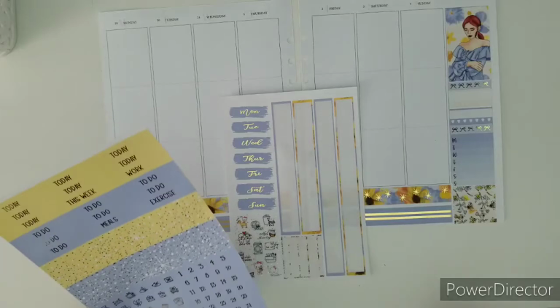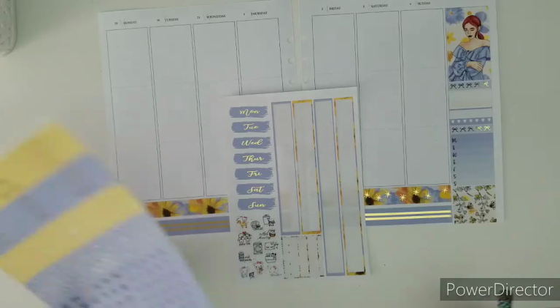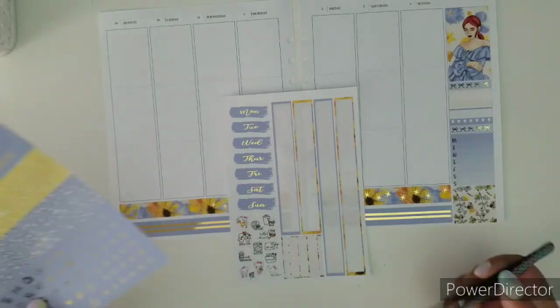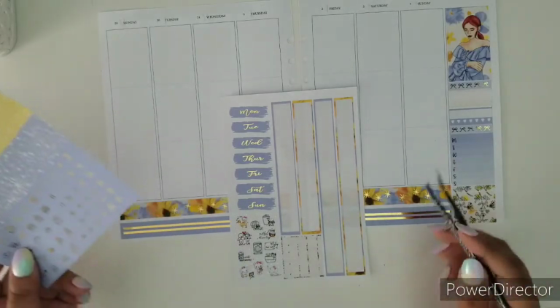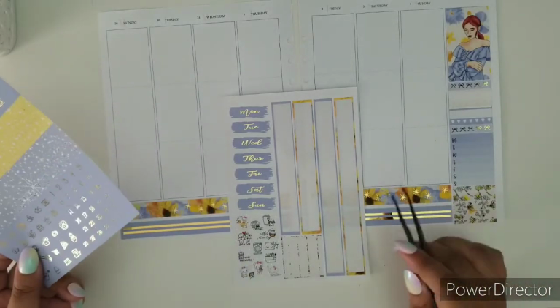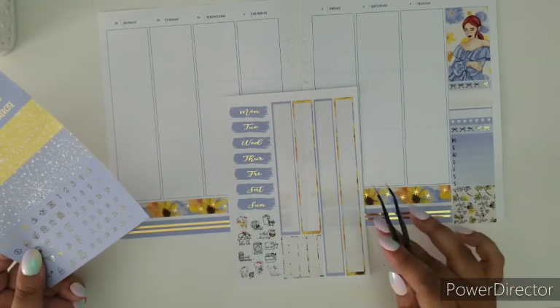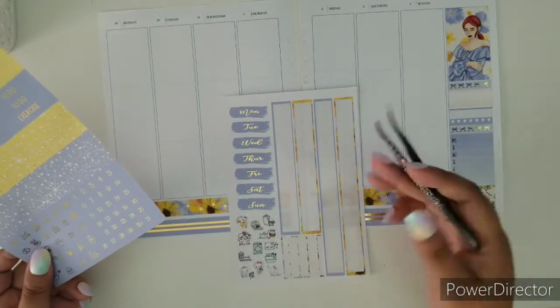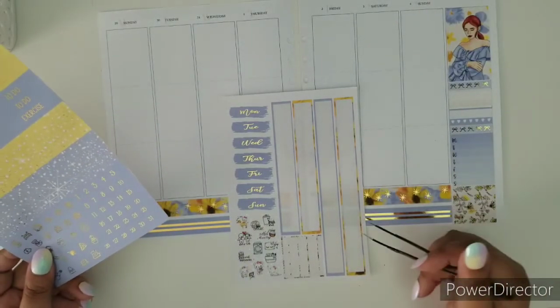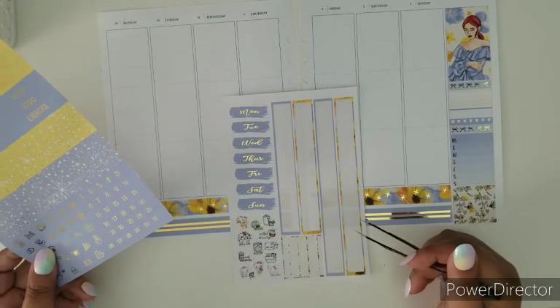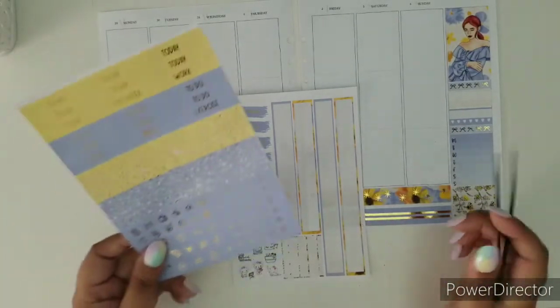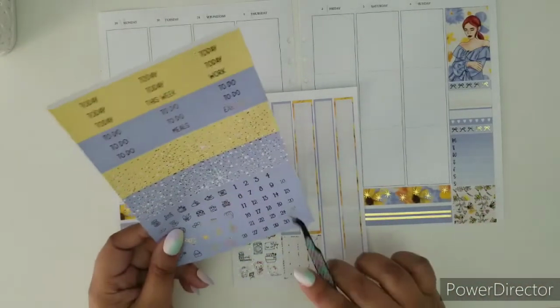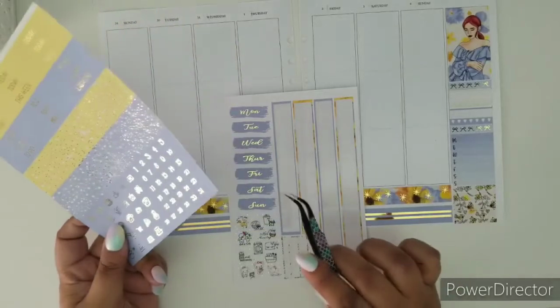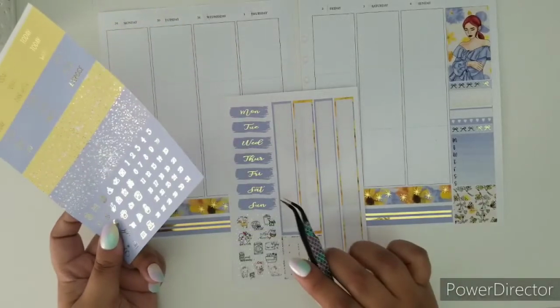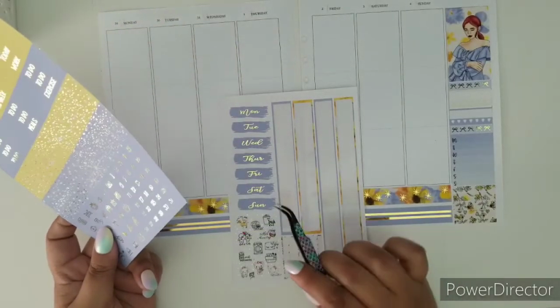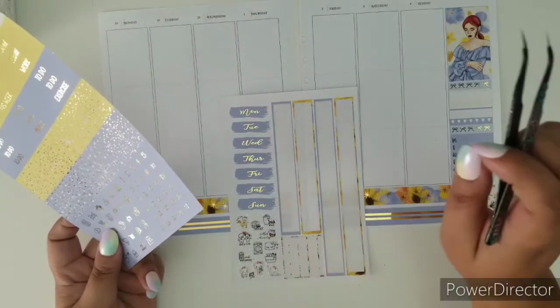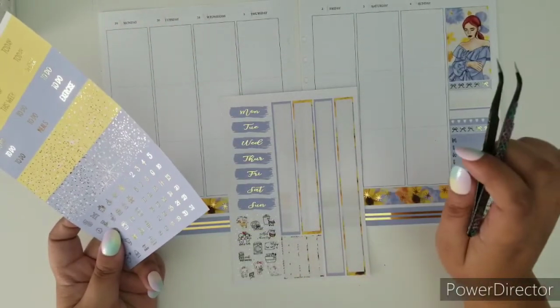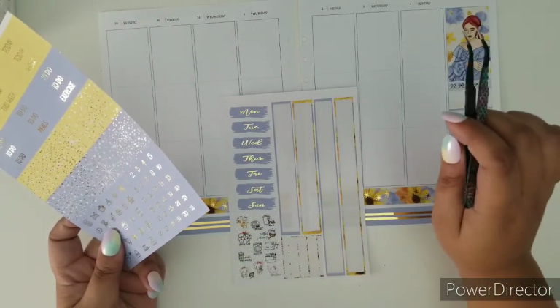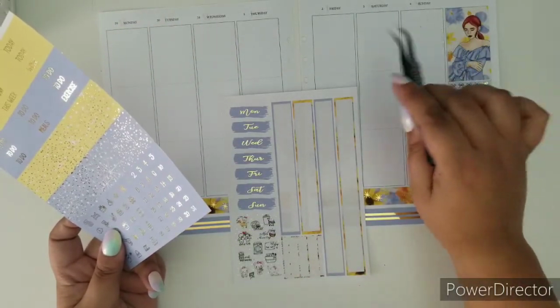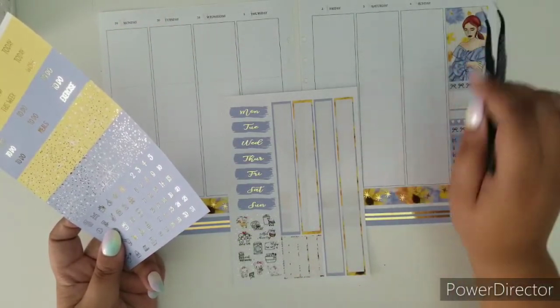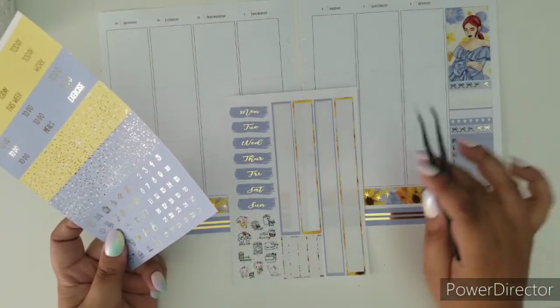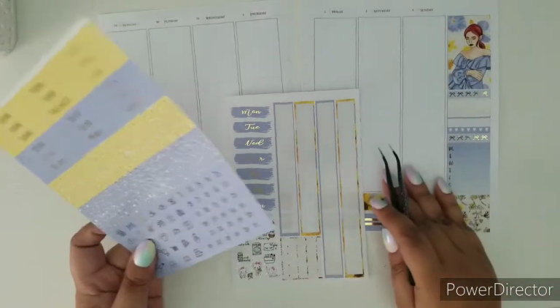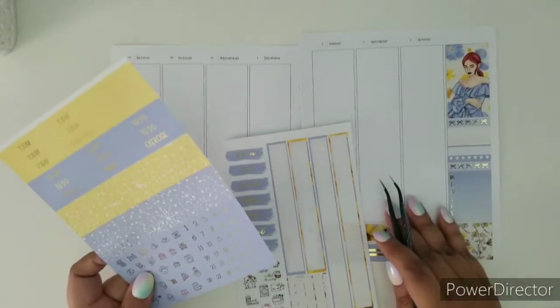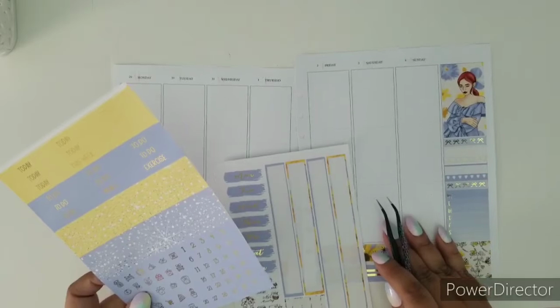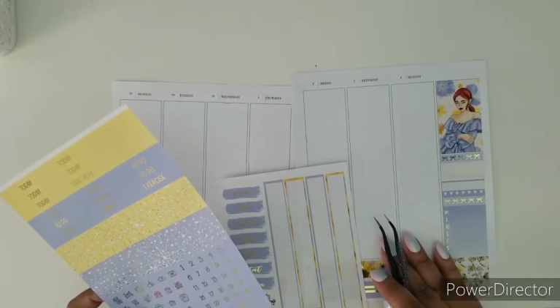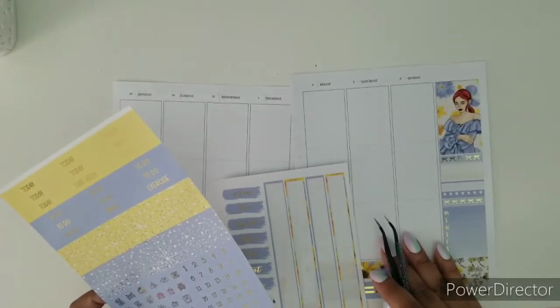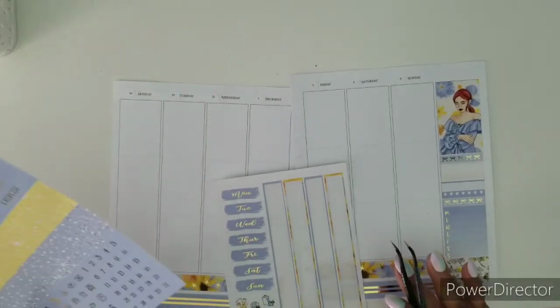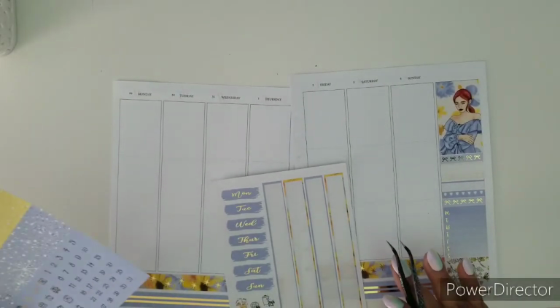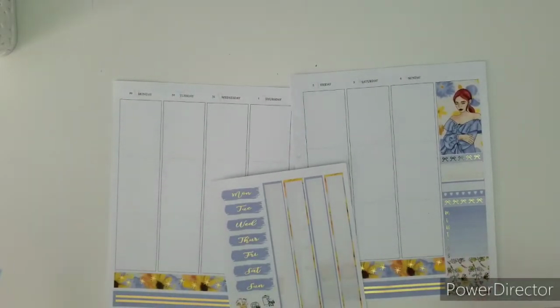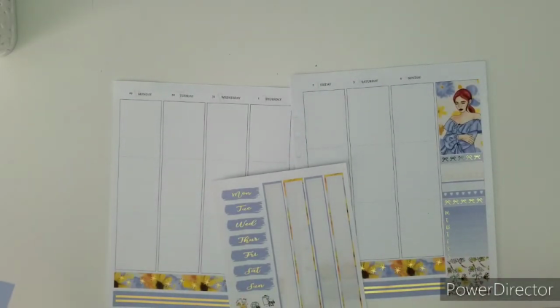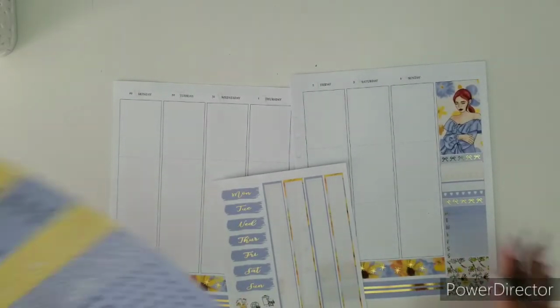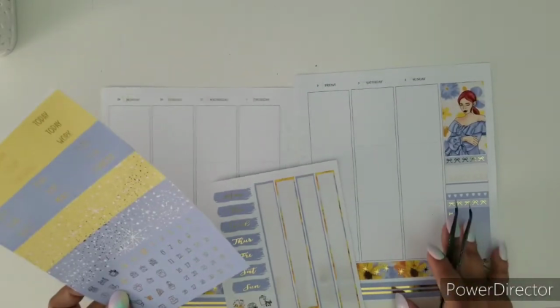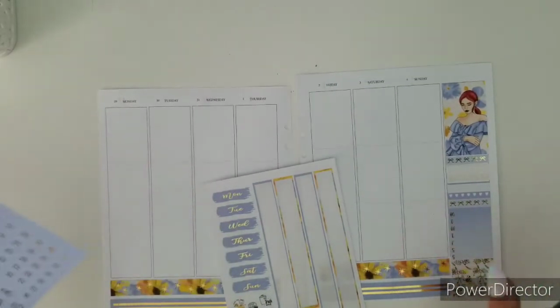Okay so we have come to the part where I'm going to place date dots on the date covers and date covers on the dates on the top of the page, so I'll be right back.